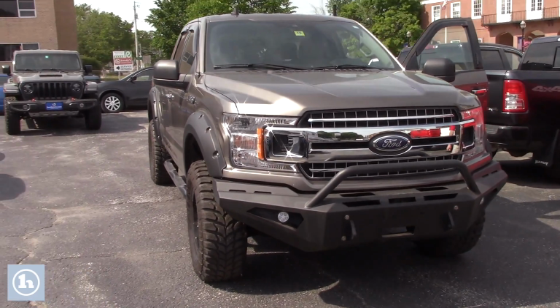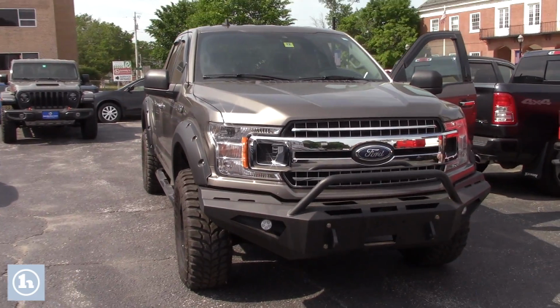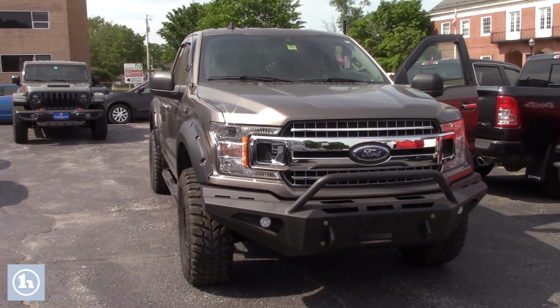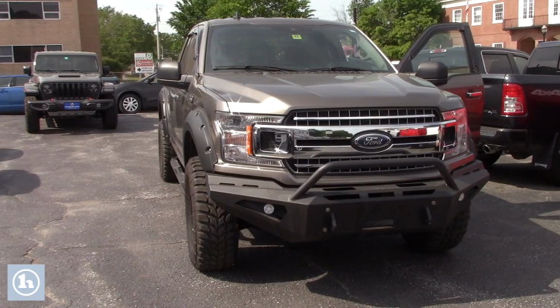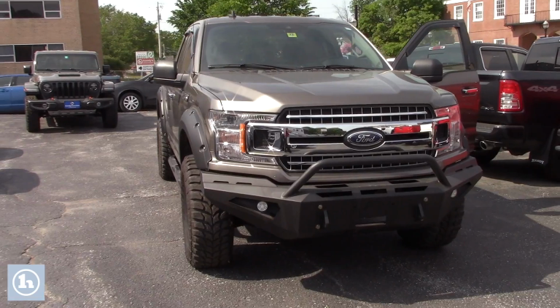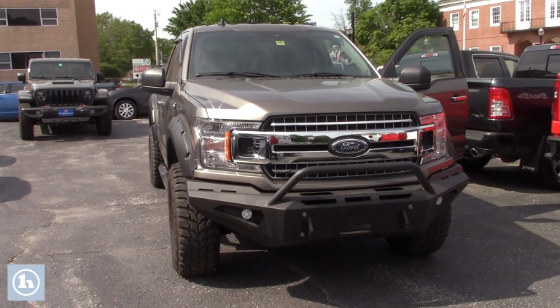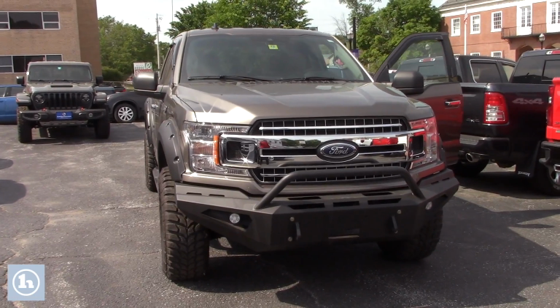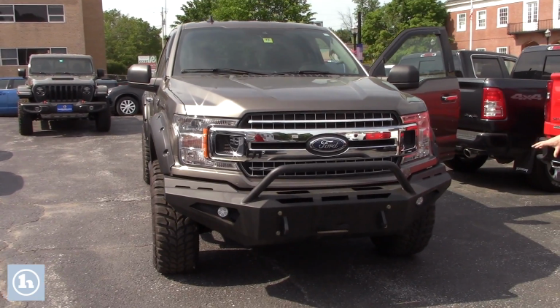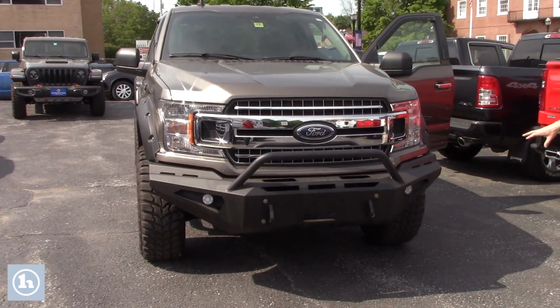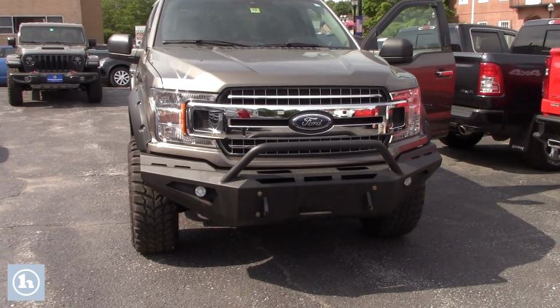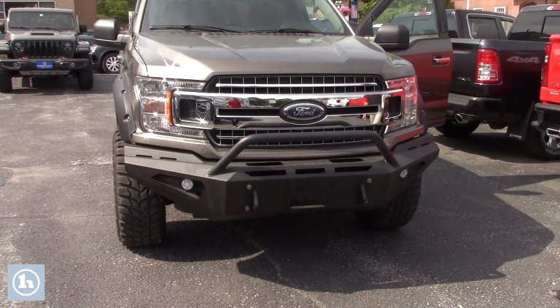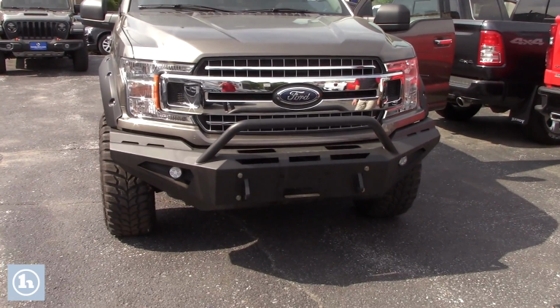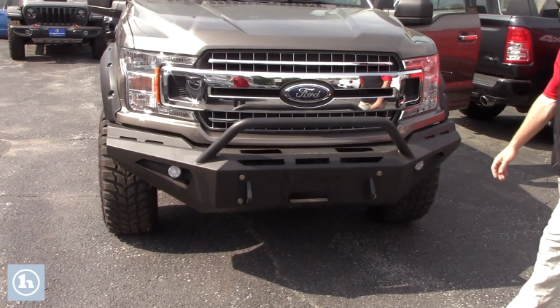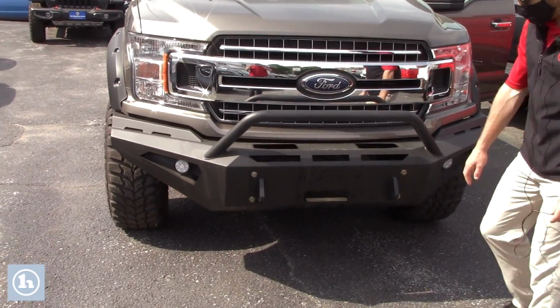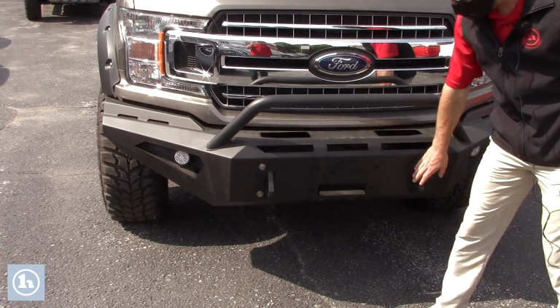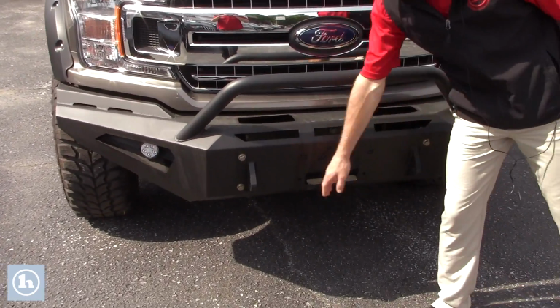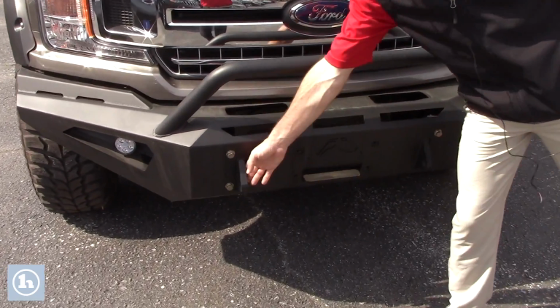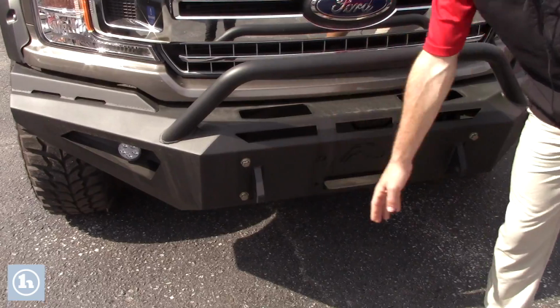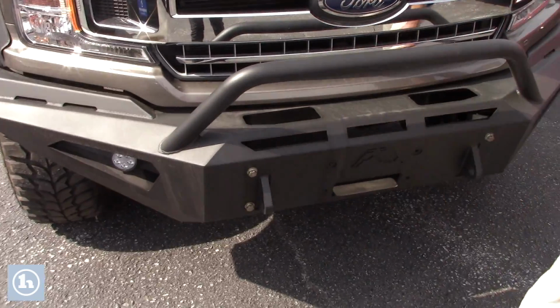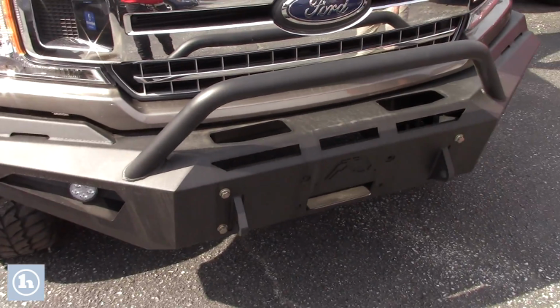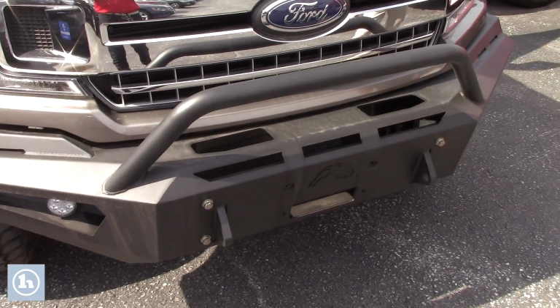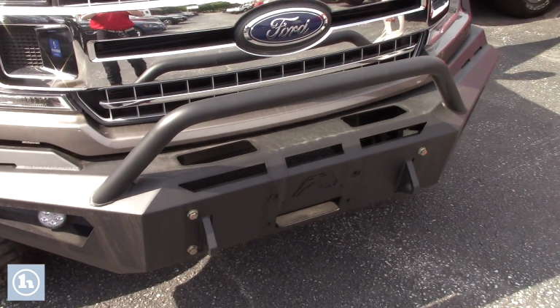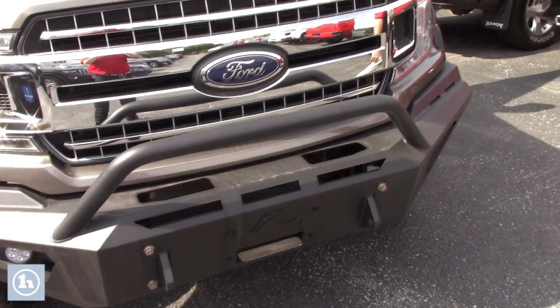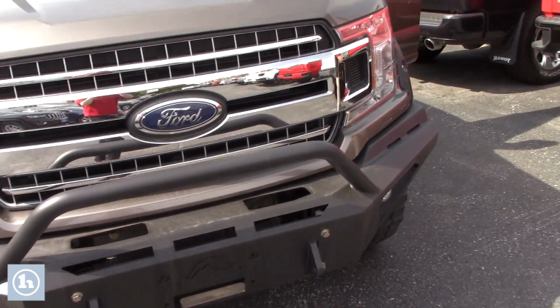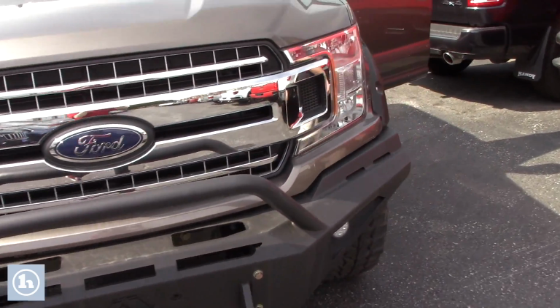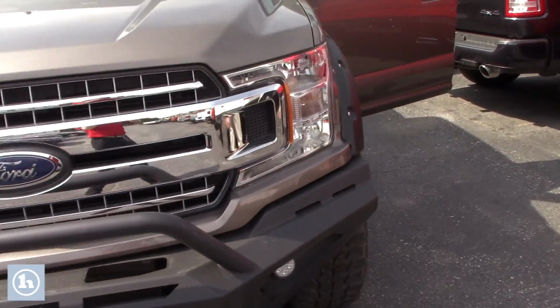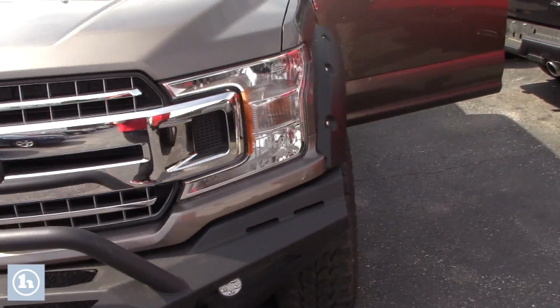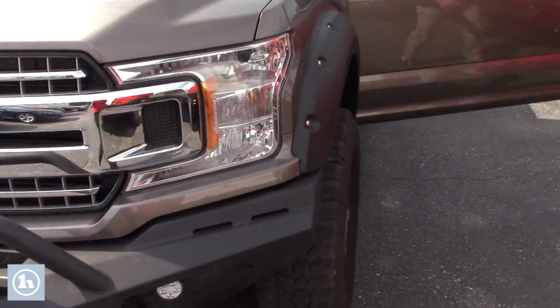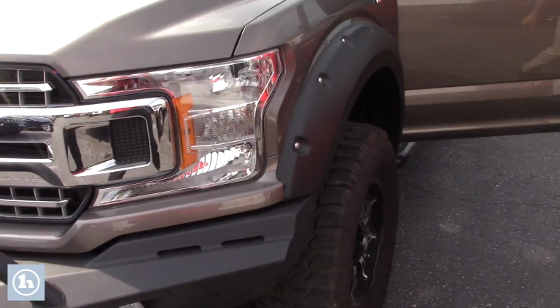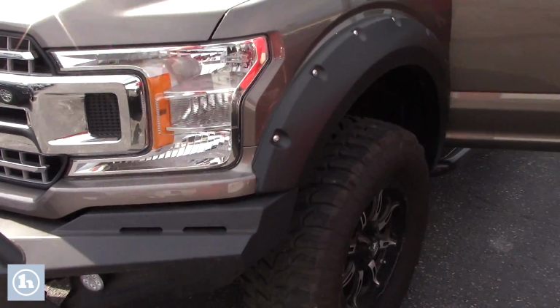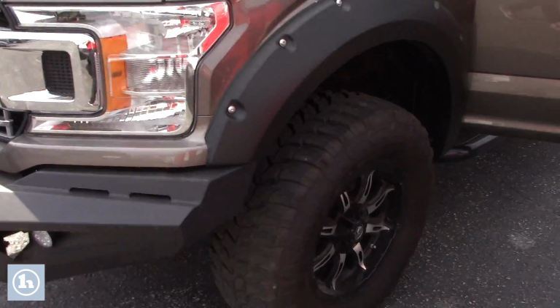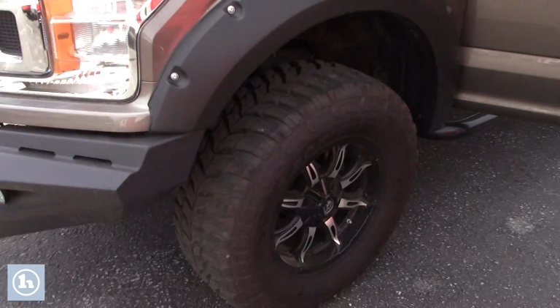You have a lot of aftermarket parts on here. You got a nice little brush guard here. It's got a nice little mount system here for a winch, if you ever wanted to throw that on there. Coming around, you can see it's got some nice aftermarket tires on it.